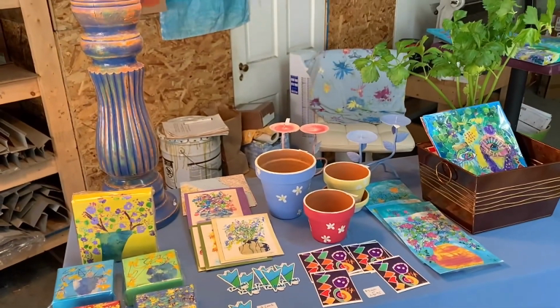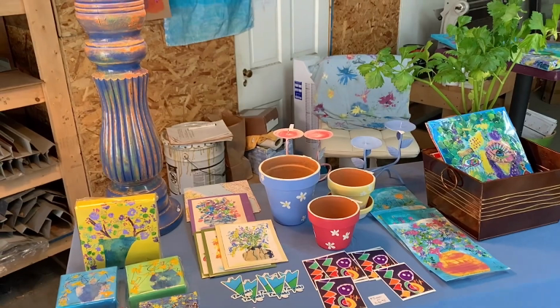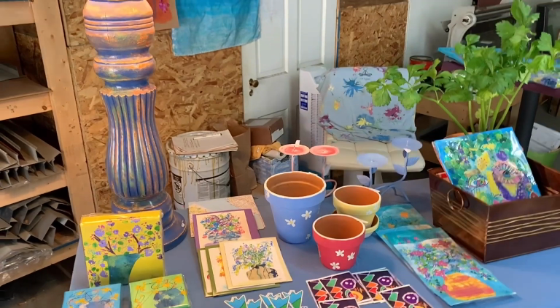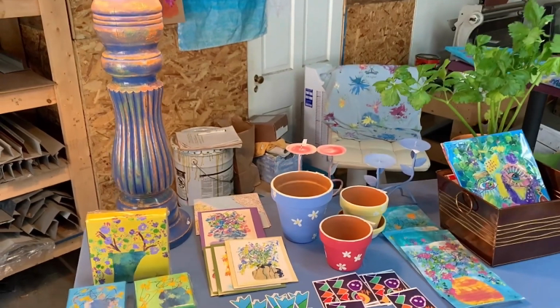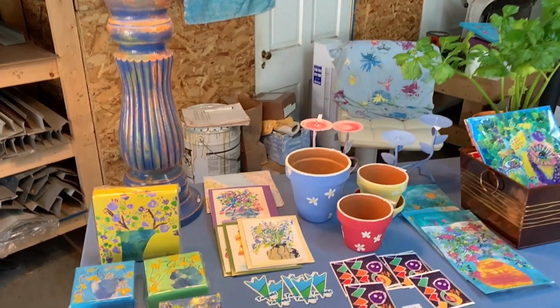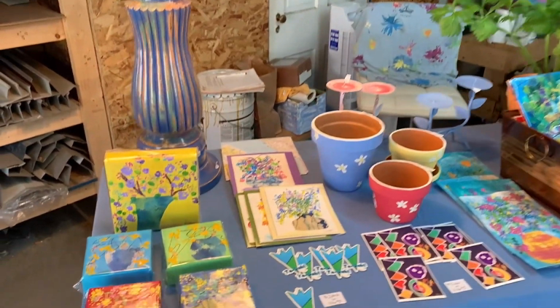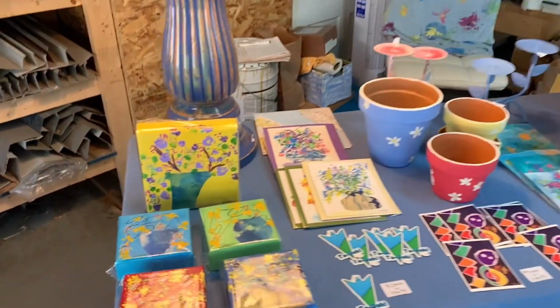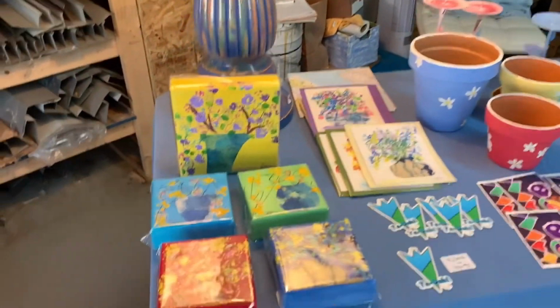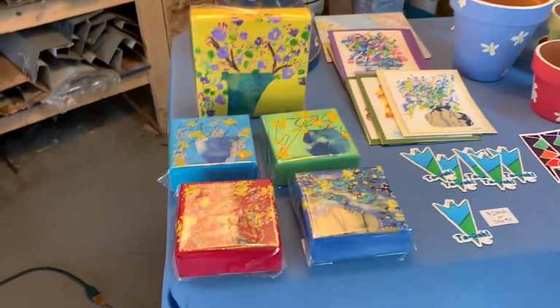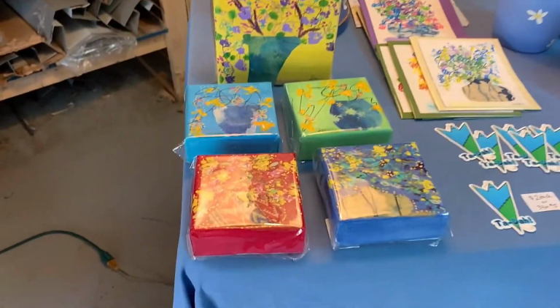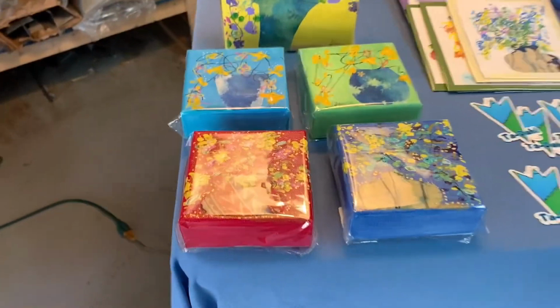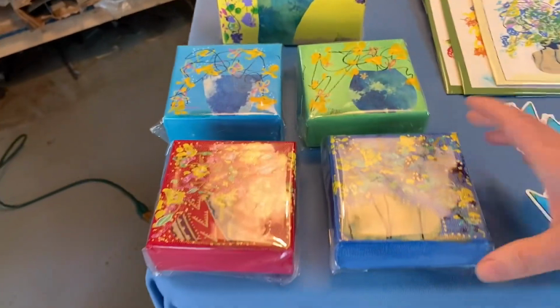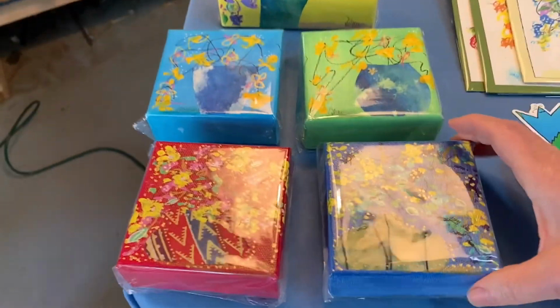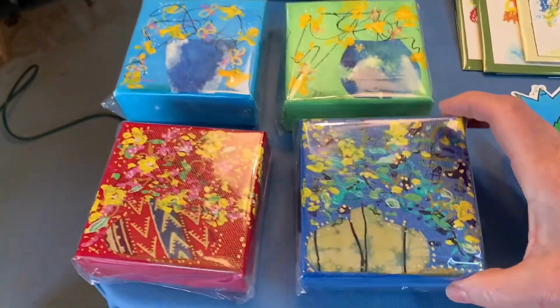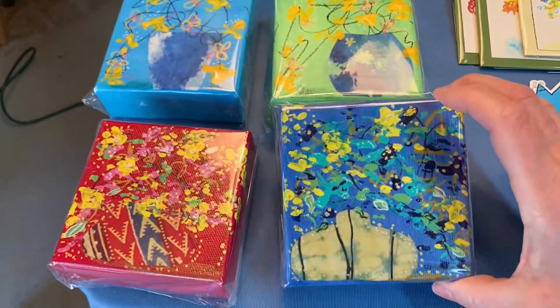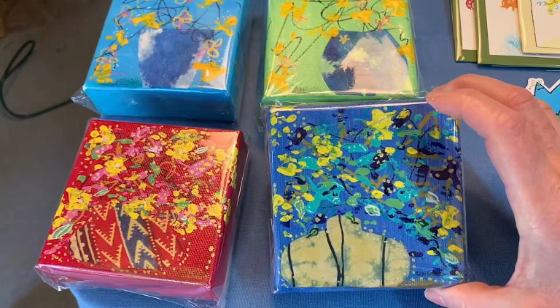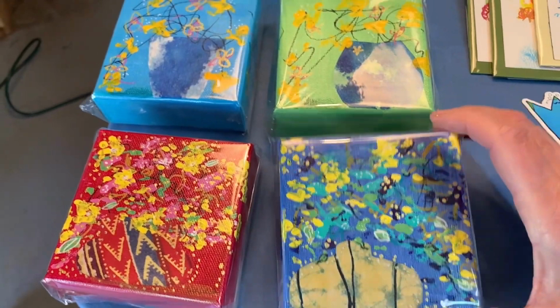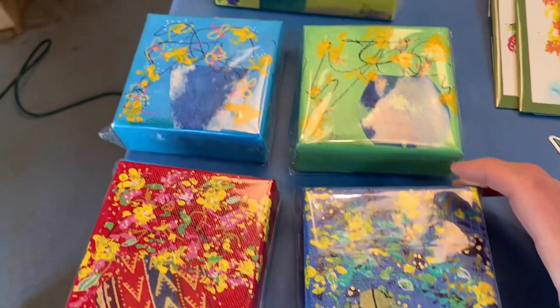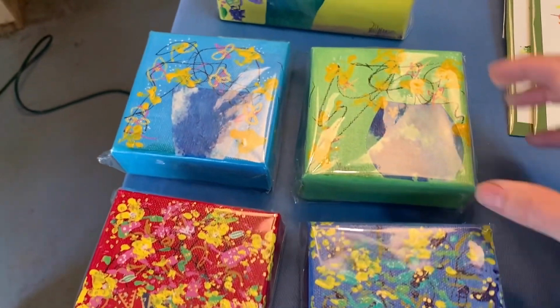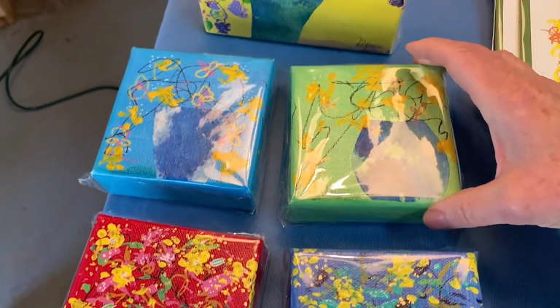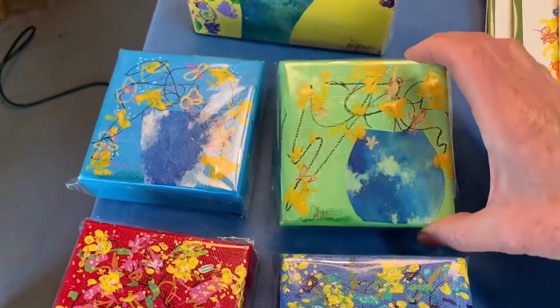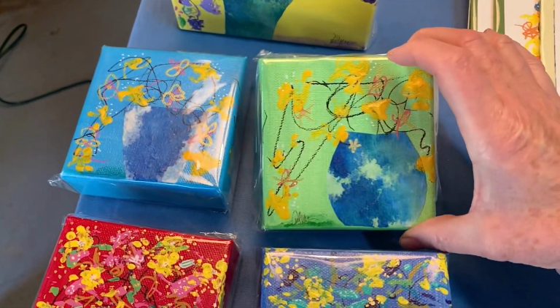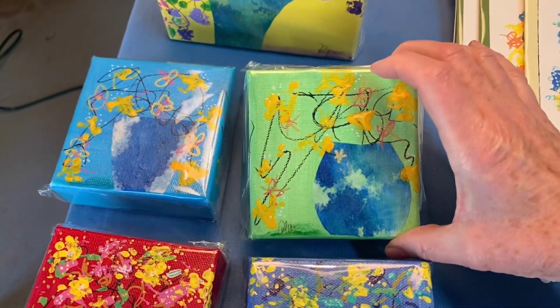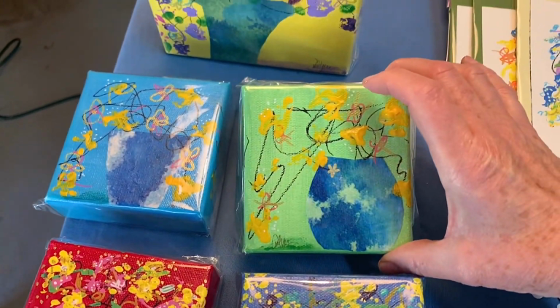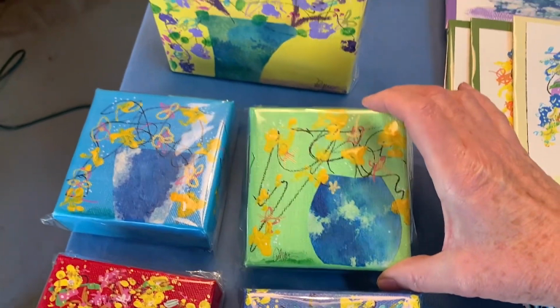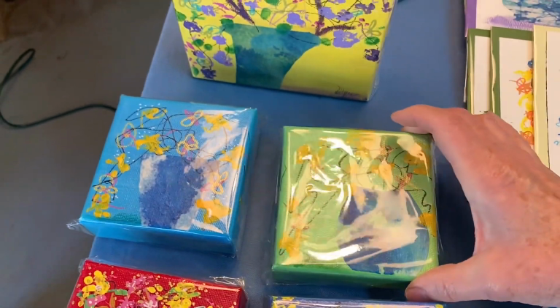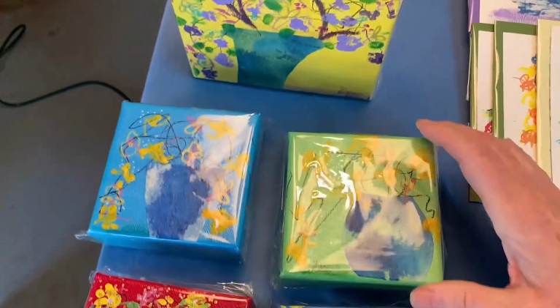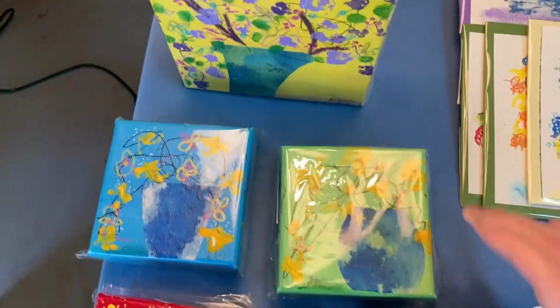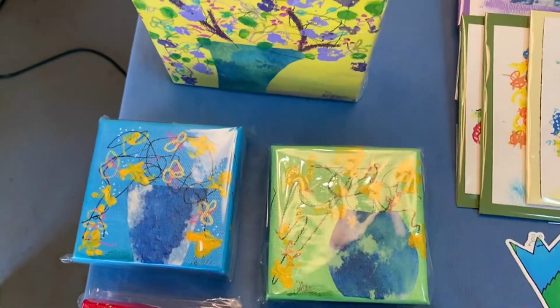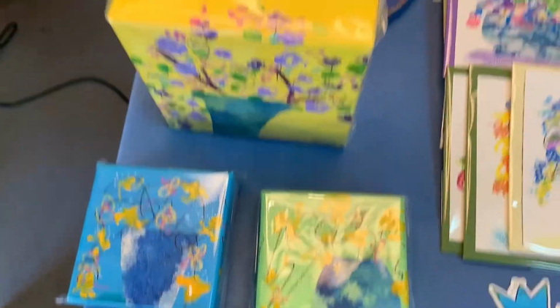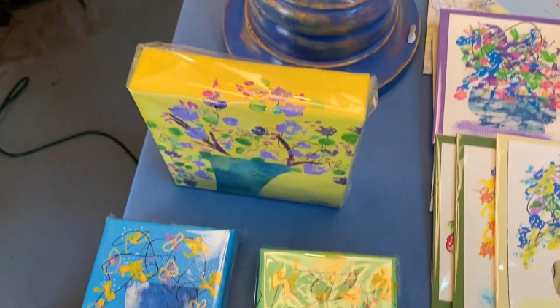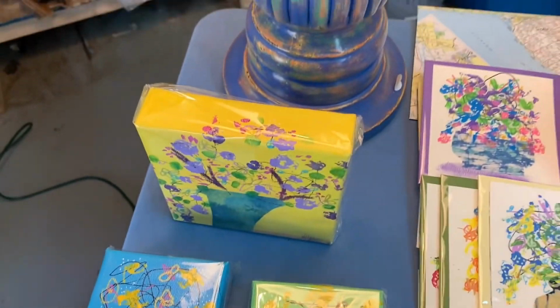This table has more four by fours. These are abstract flowers with a collaged base, four by four and a six by six.